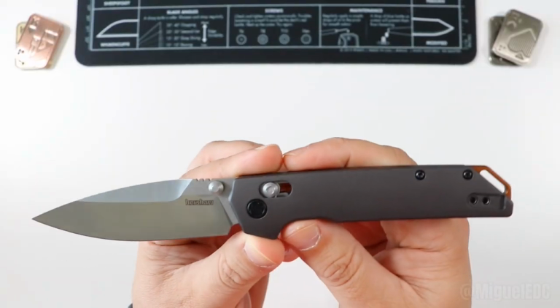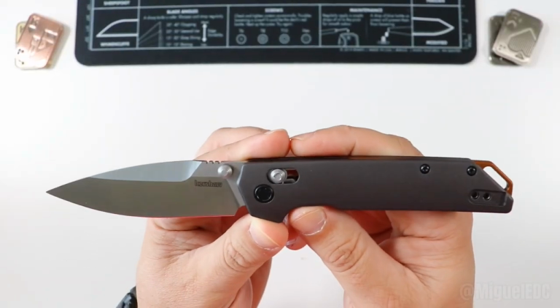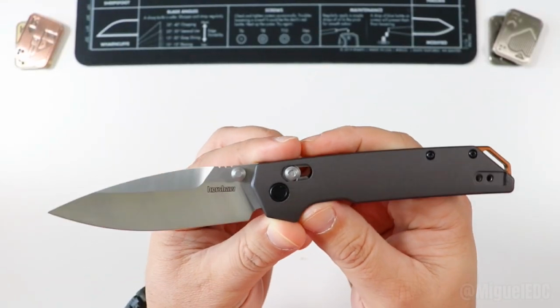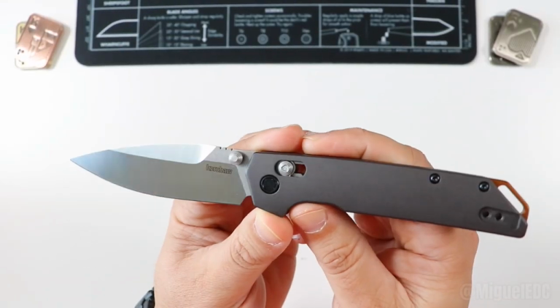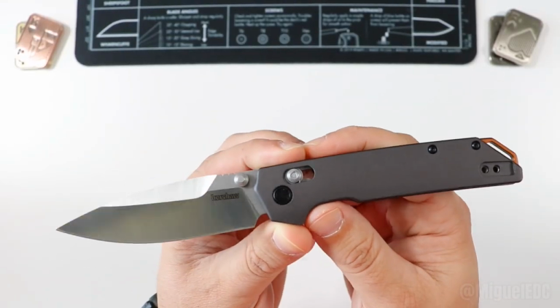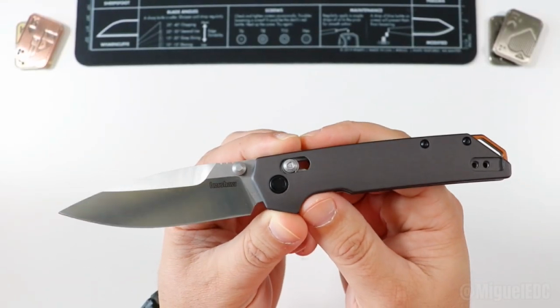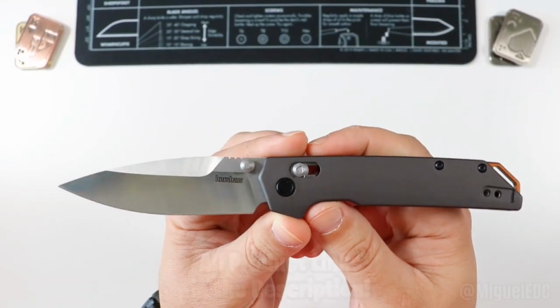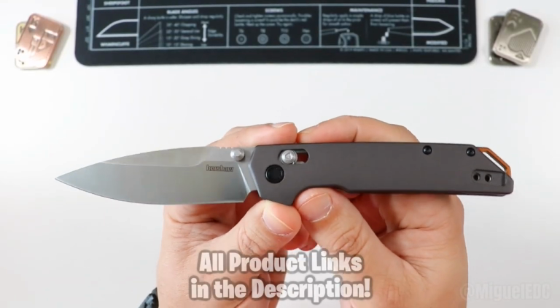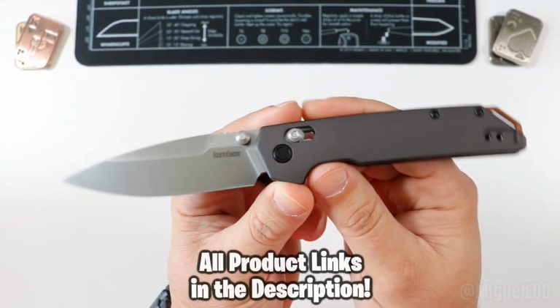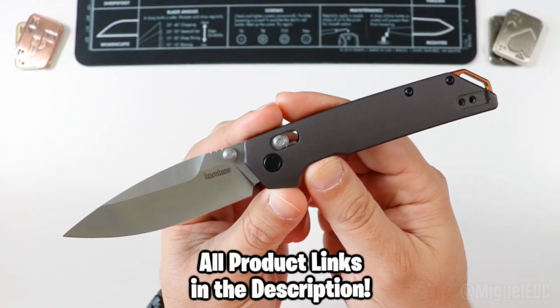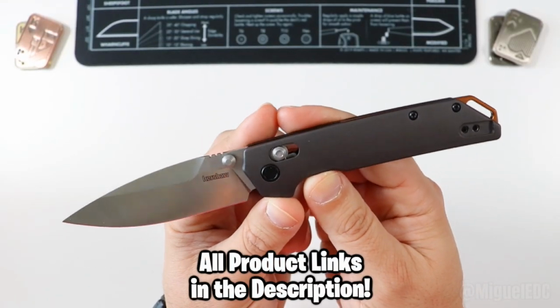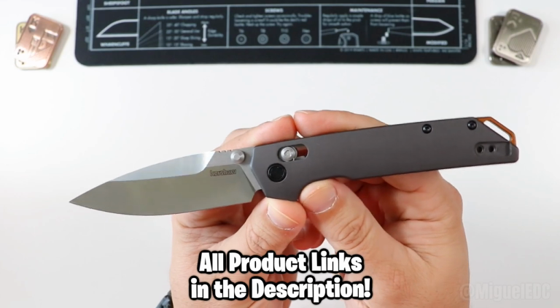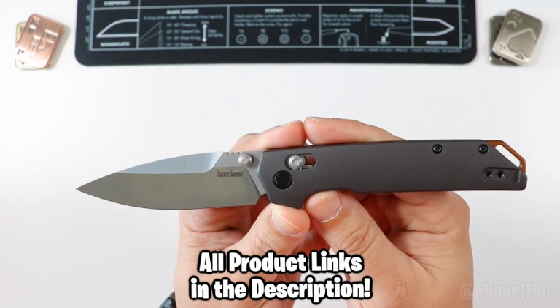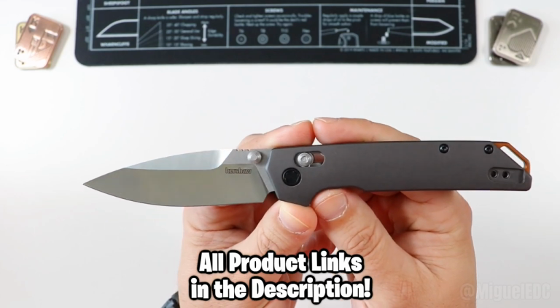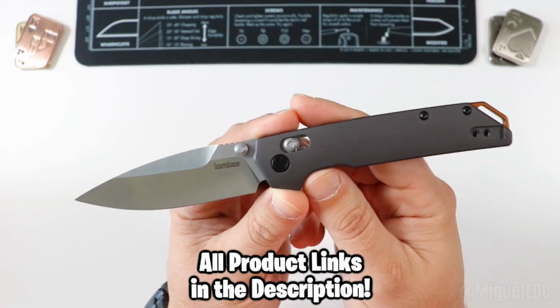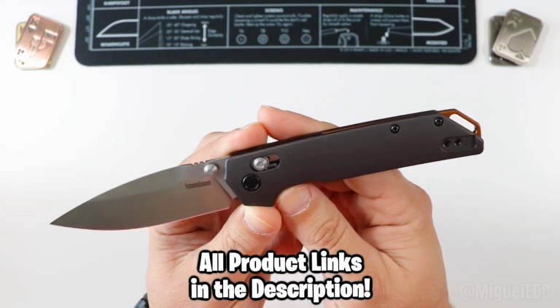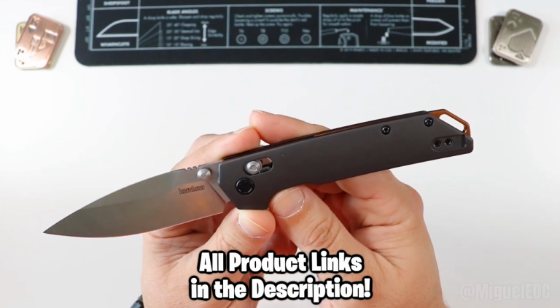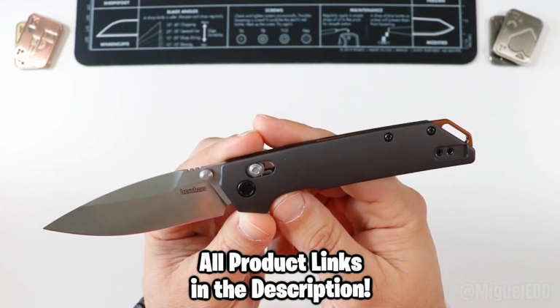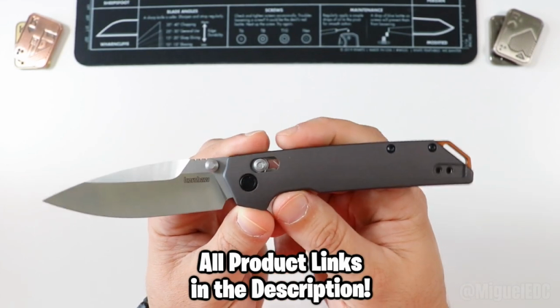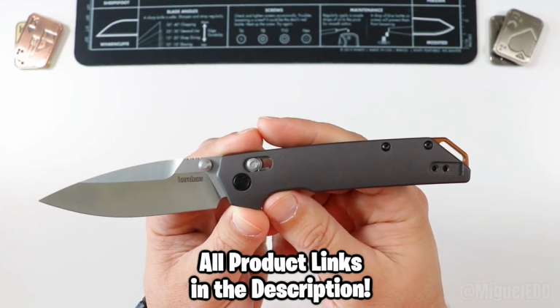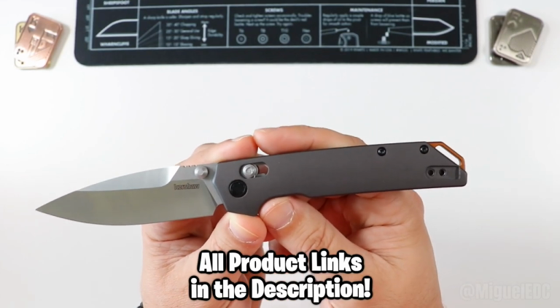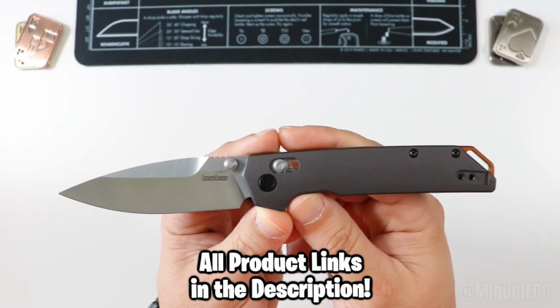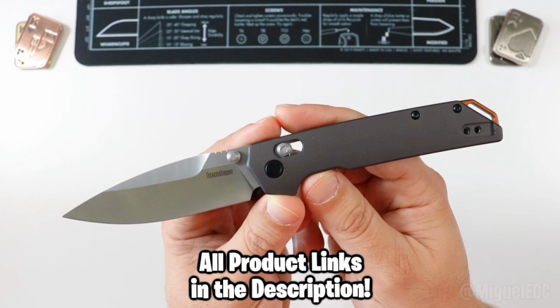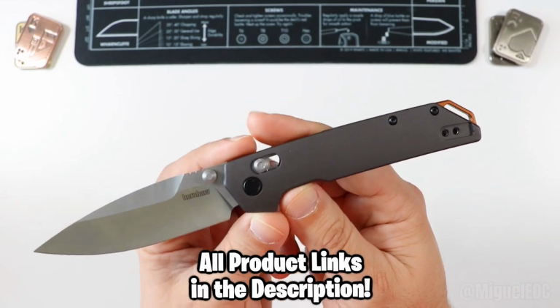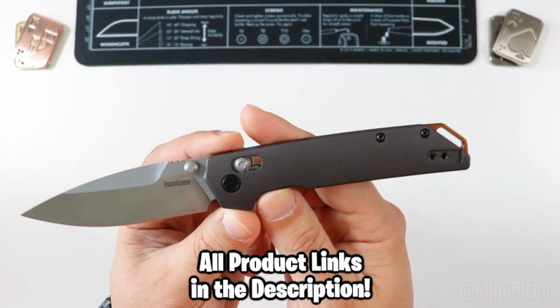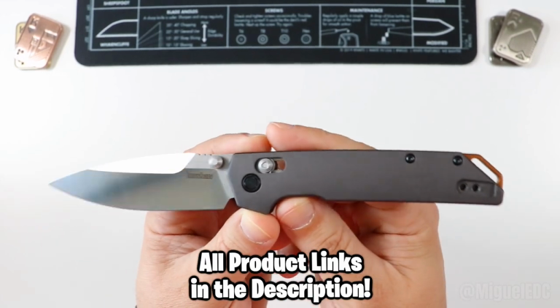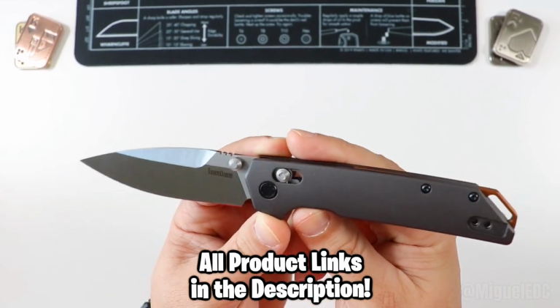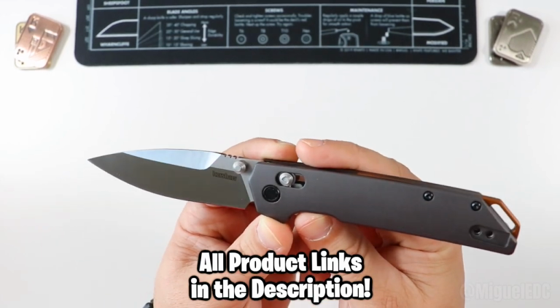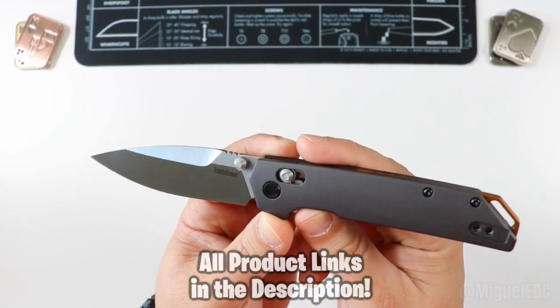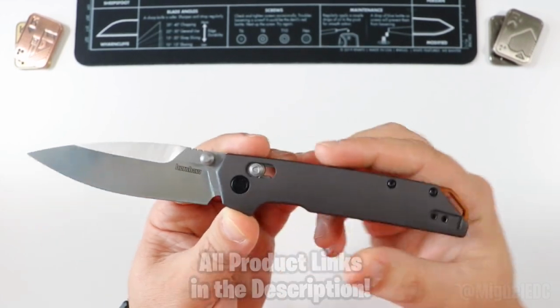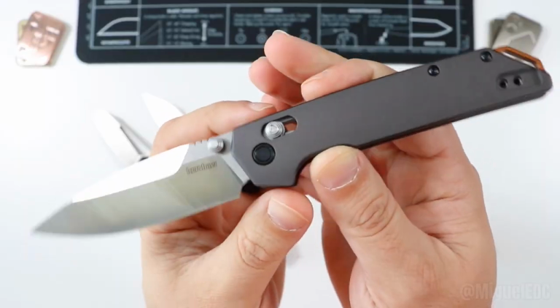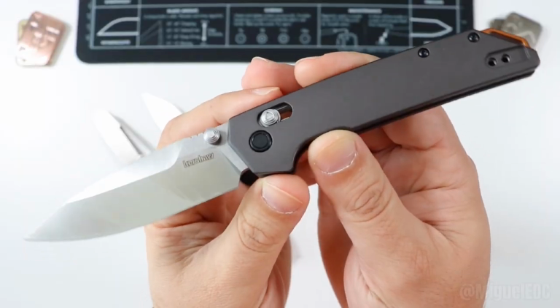I'm gonna say the fact that Kershaw offers this guy at around $60 — $59.99, around $60 is how much I picked it up for on Amazon. Check out those links down below if you want to take a look. Check this guy out. Well, there you have it, guys — check it out in its full glory.